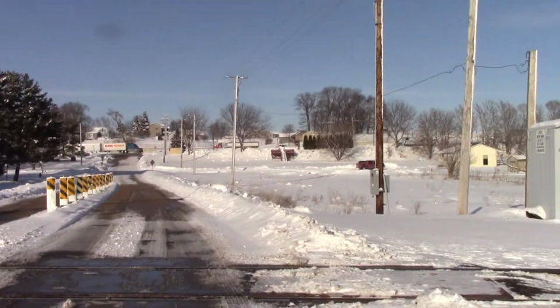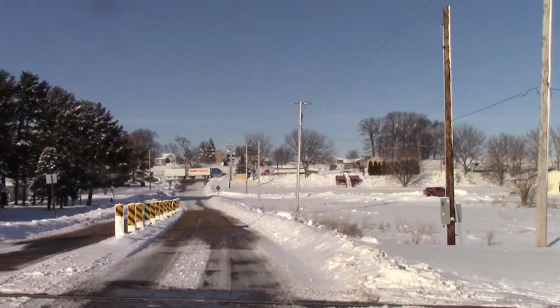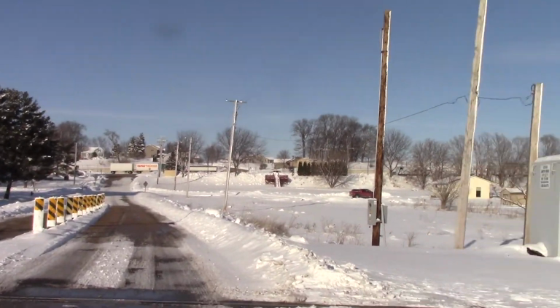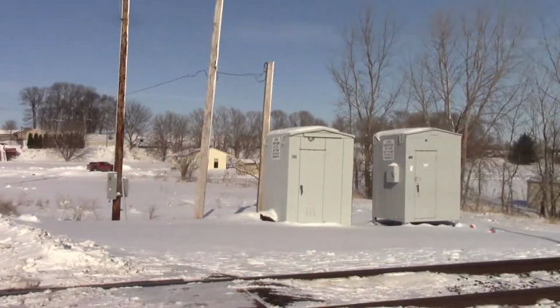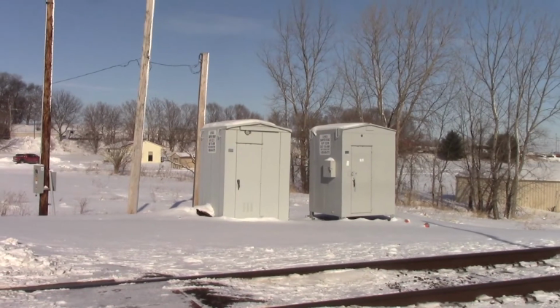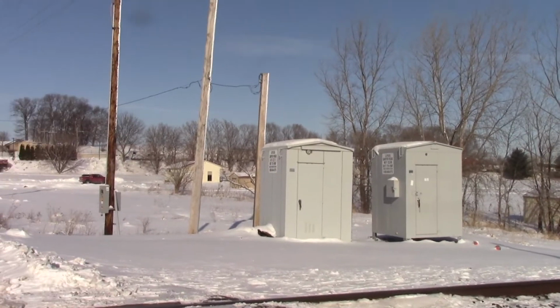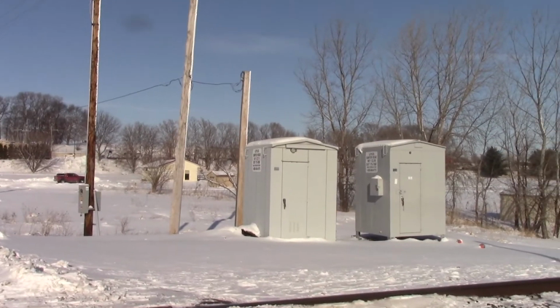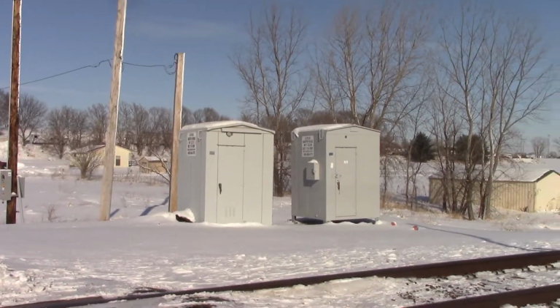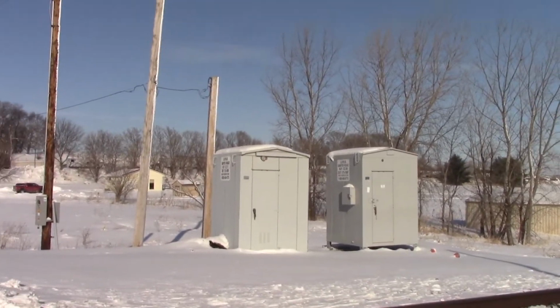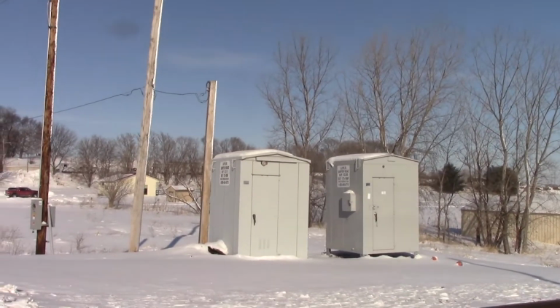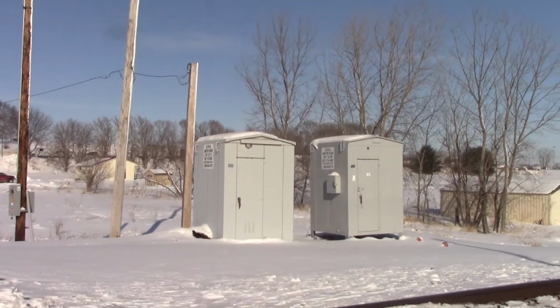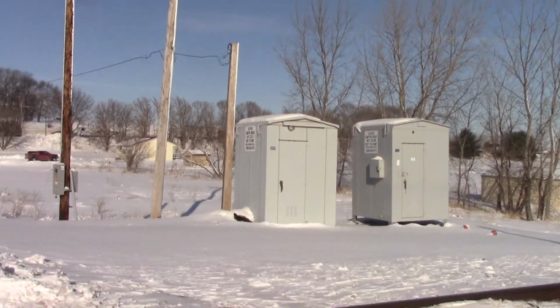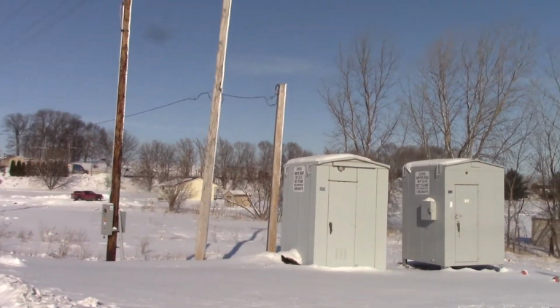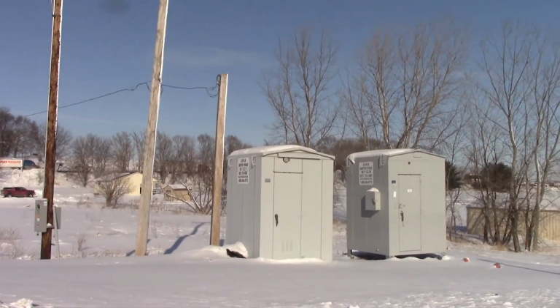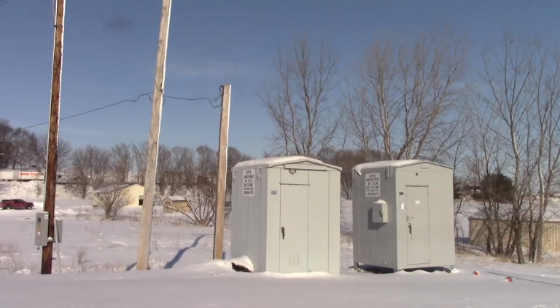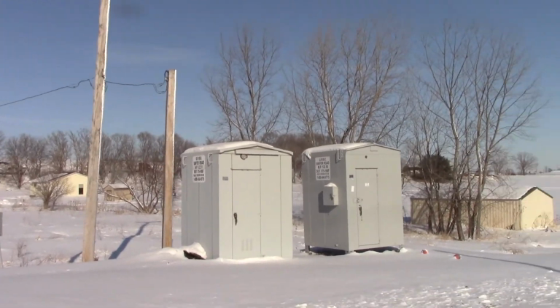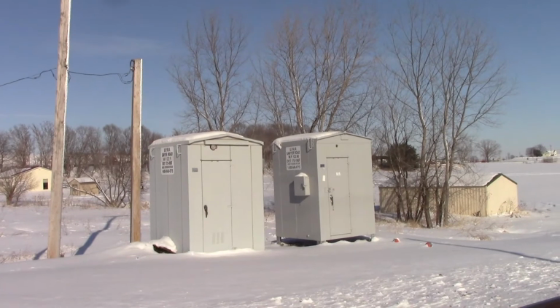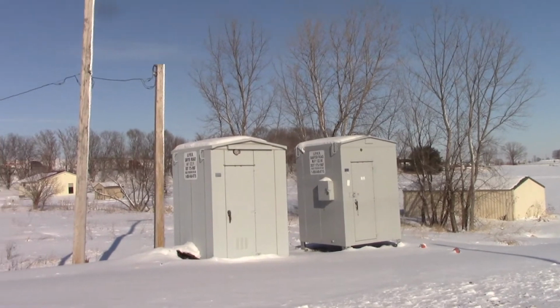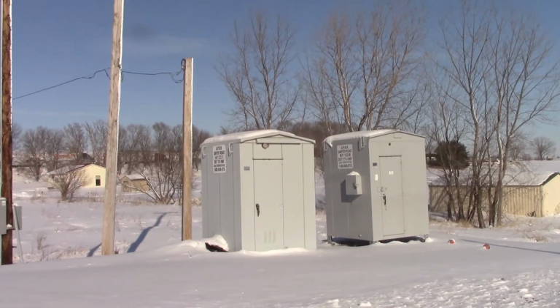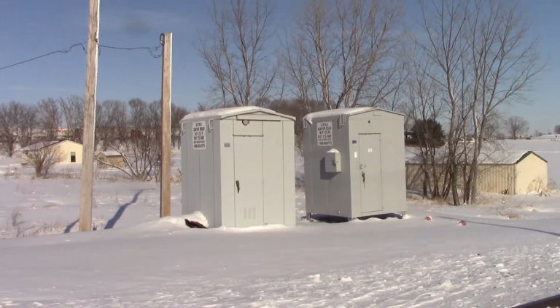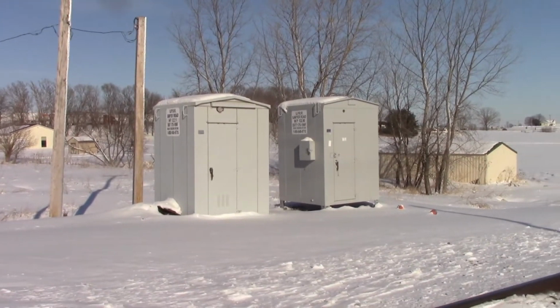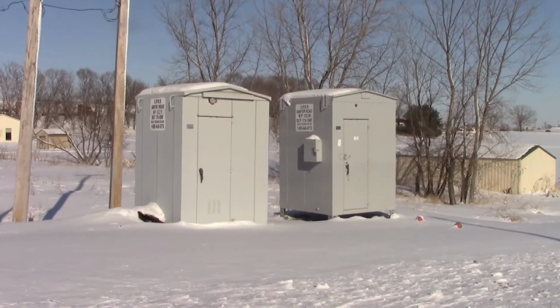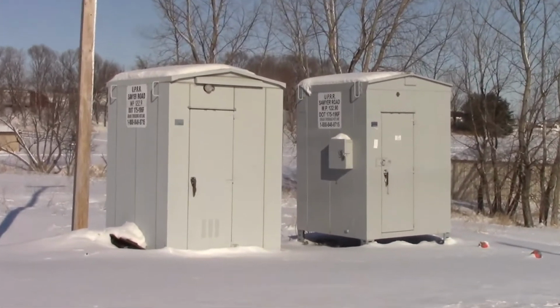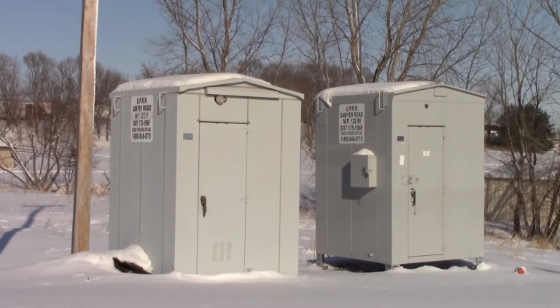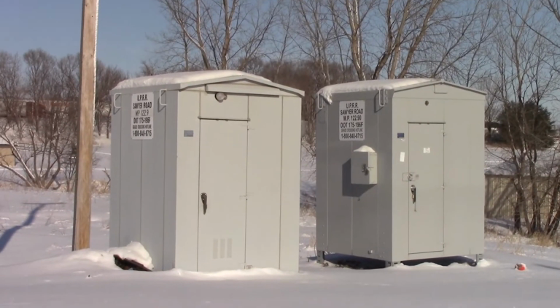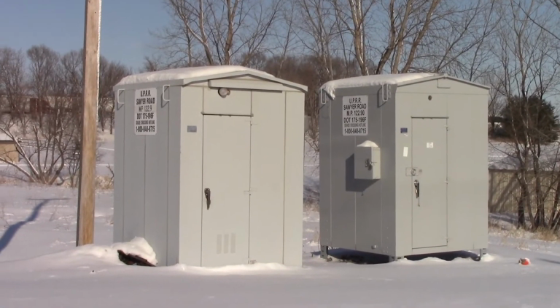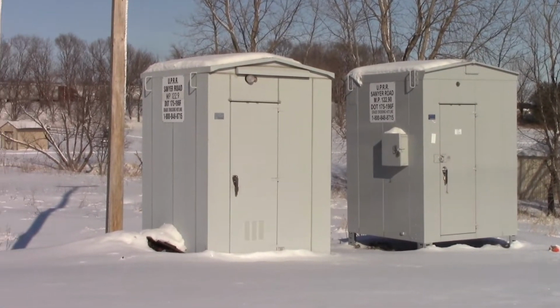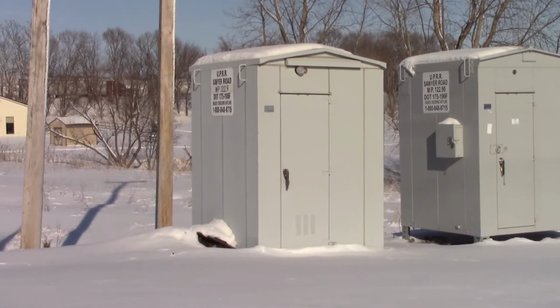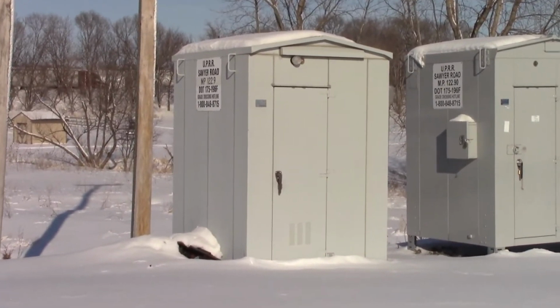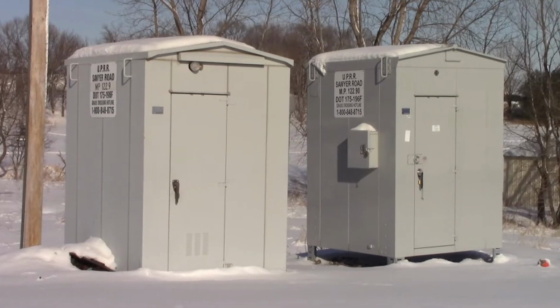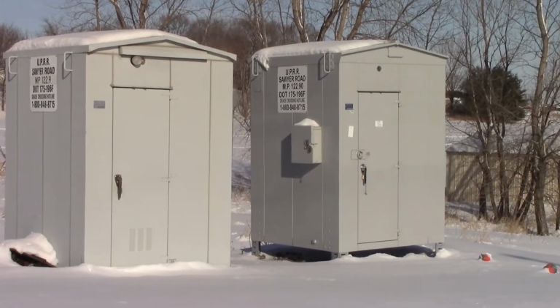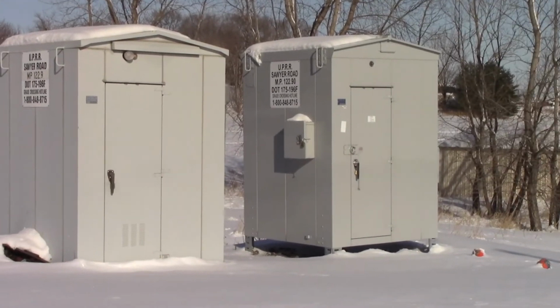This one has actually given me the most questions out of any of the UP new installs for this line. Here's the two bungalows — here's the older one and here's the newer one.